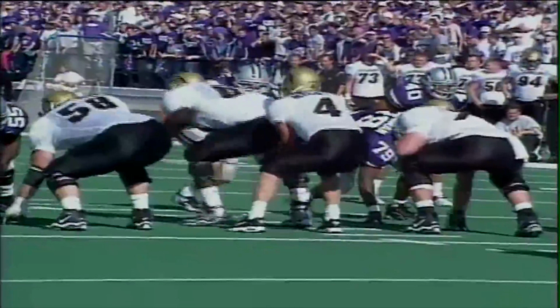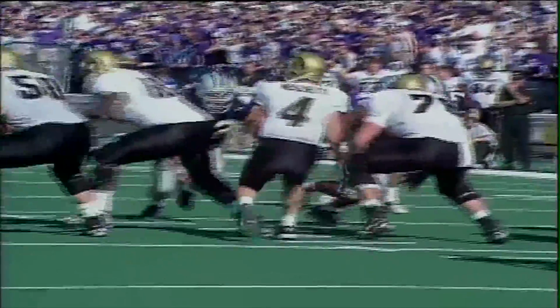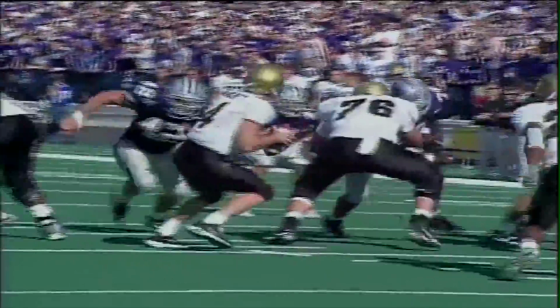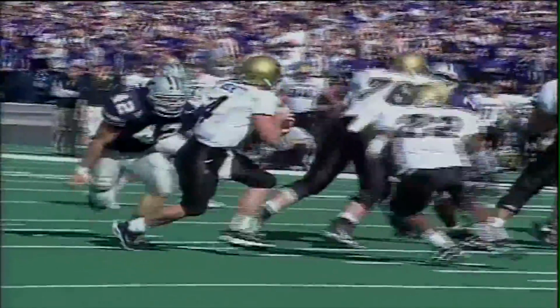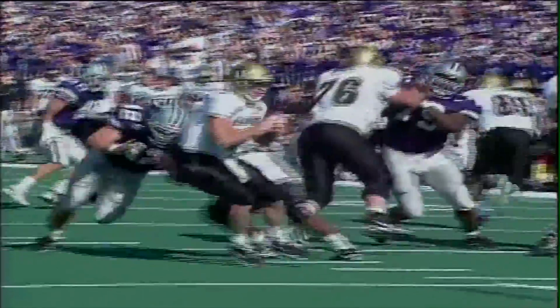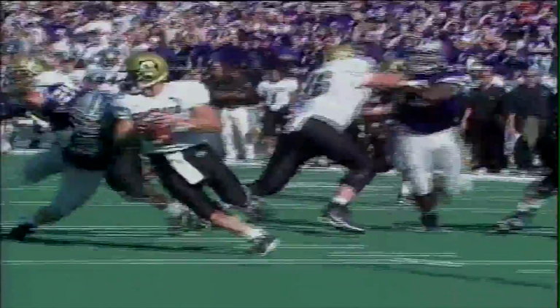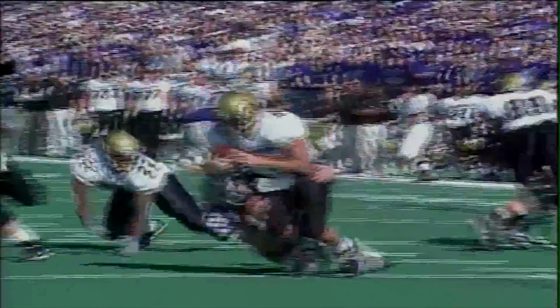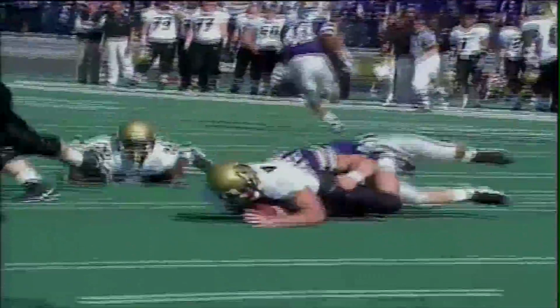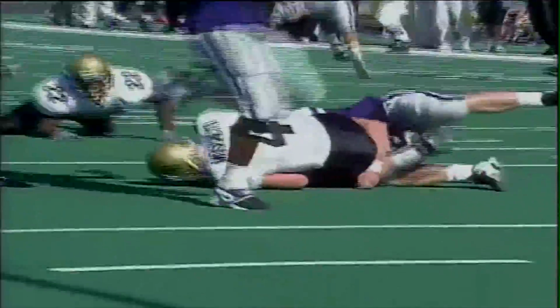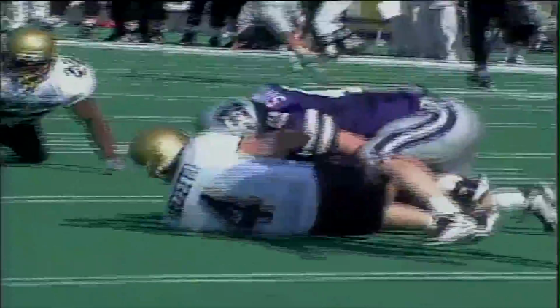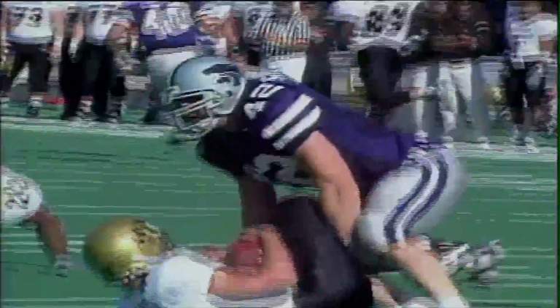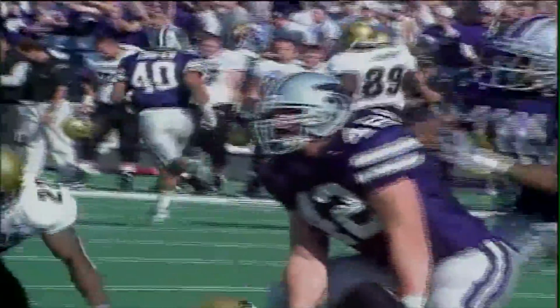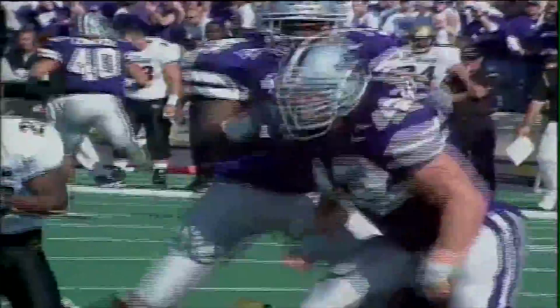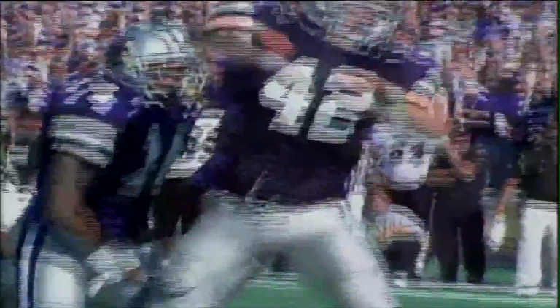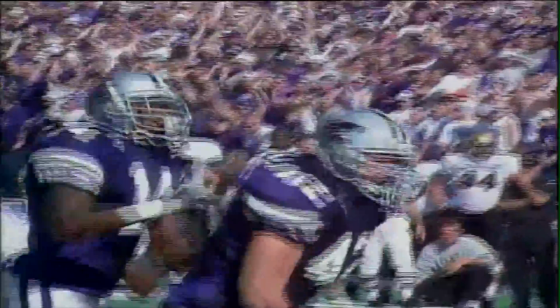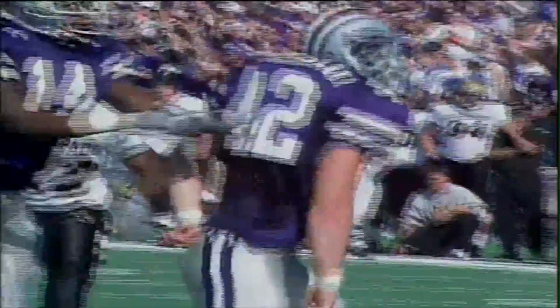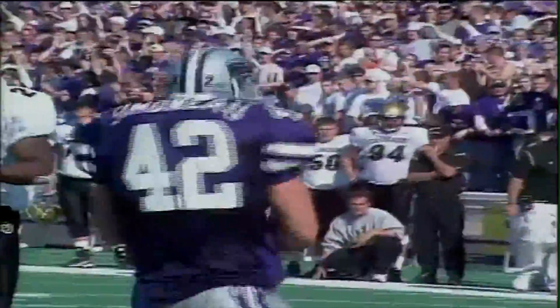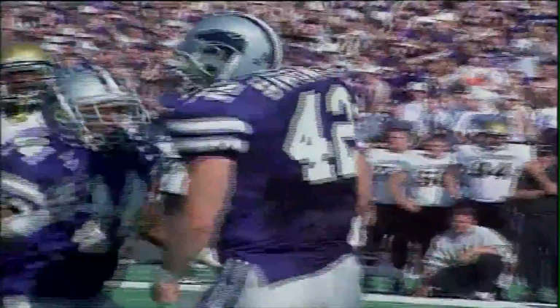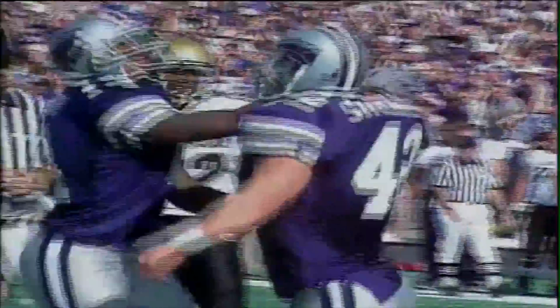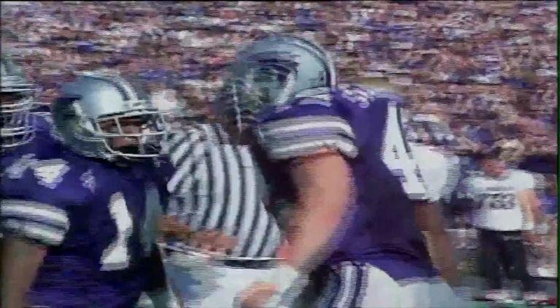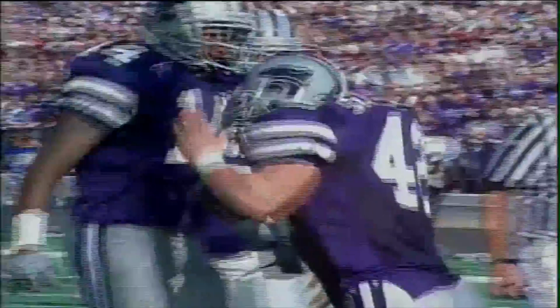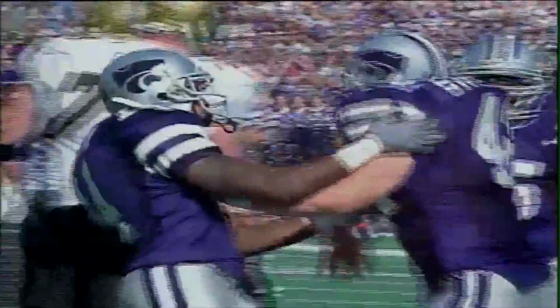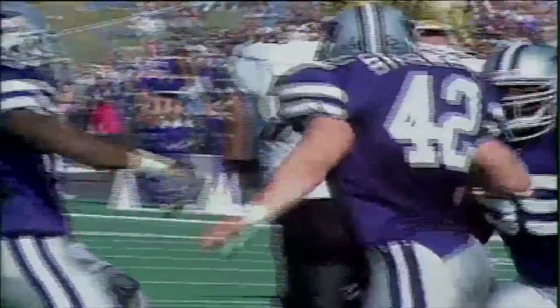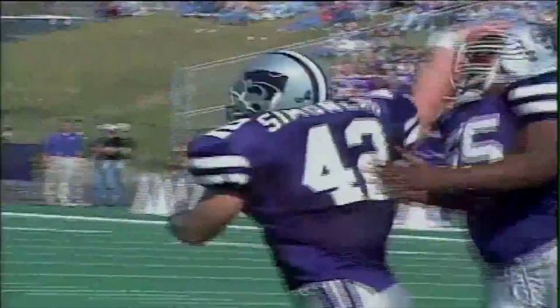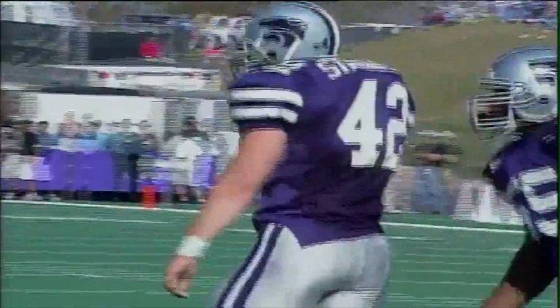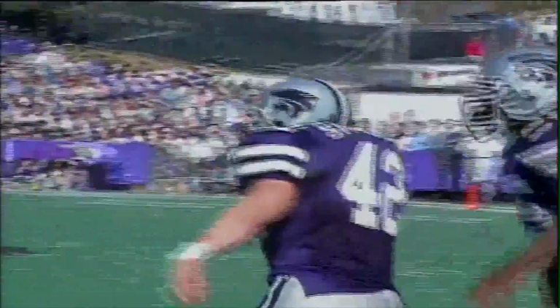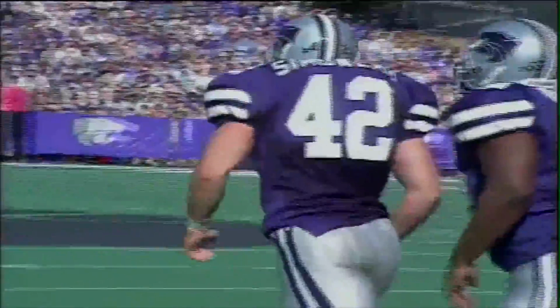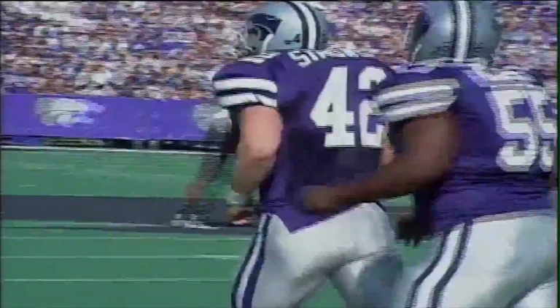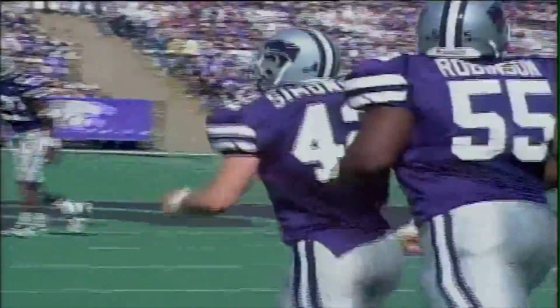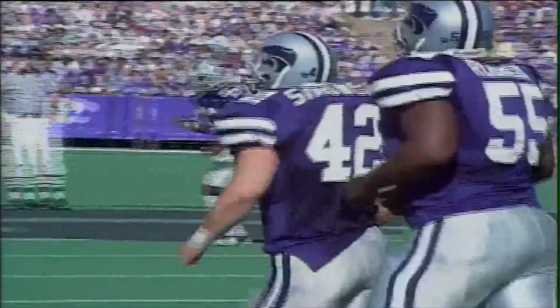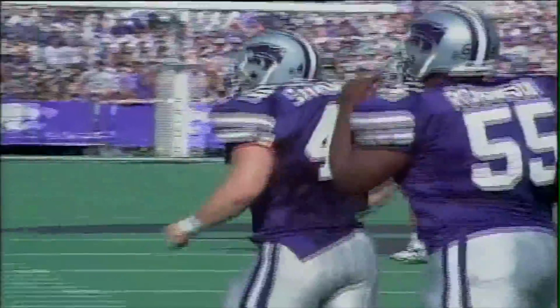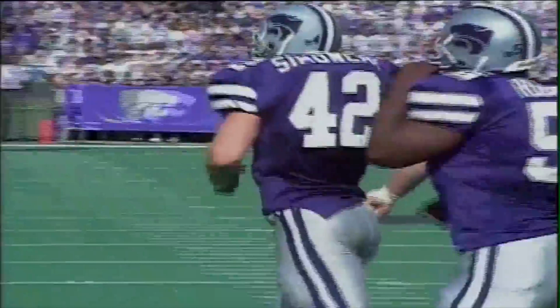Third and nine. Trips to the near side. Machete back to throw, gets hit, goes down. Semino fires through there for Kansas State and knocks him down — it's his fifth sack of the season.